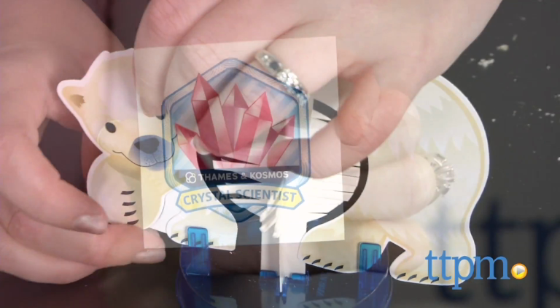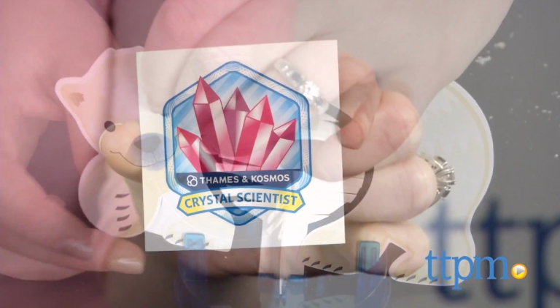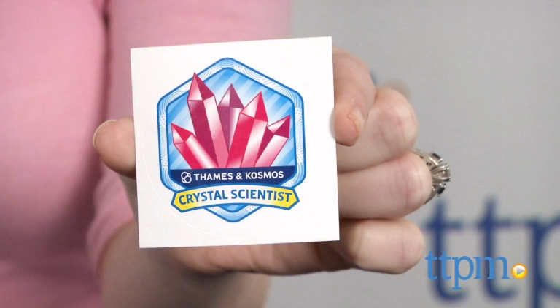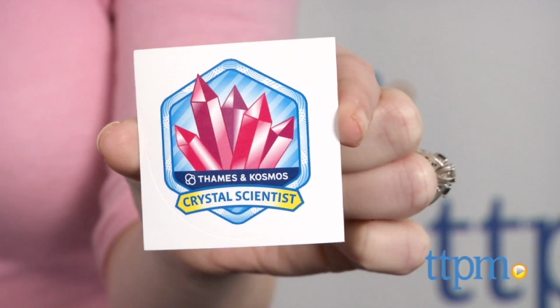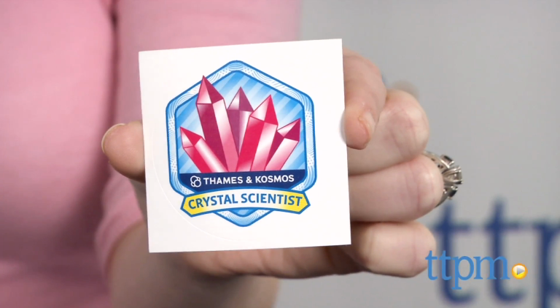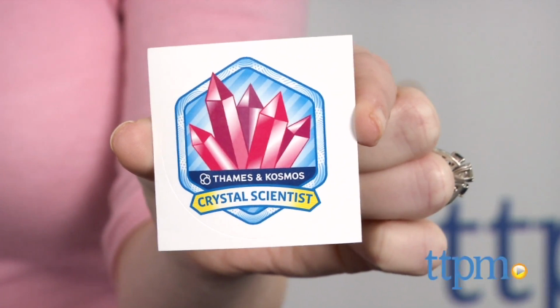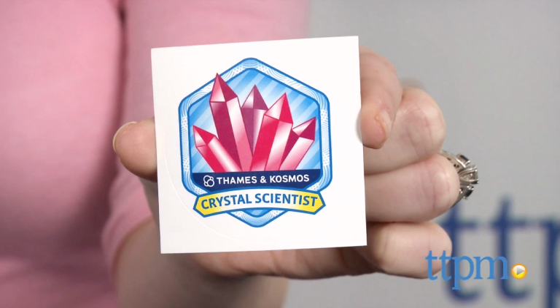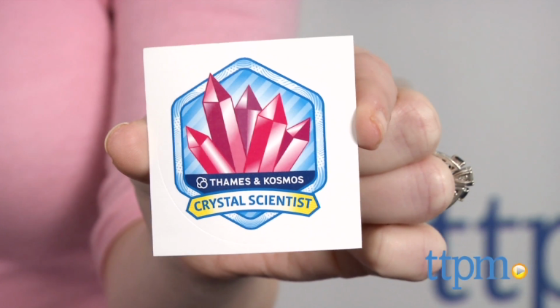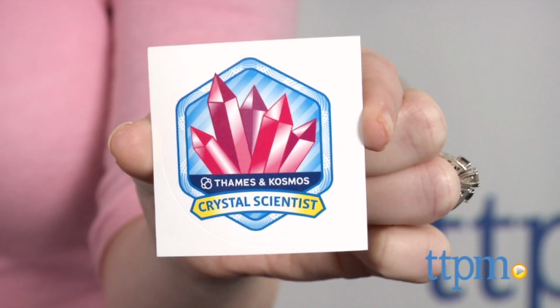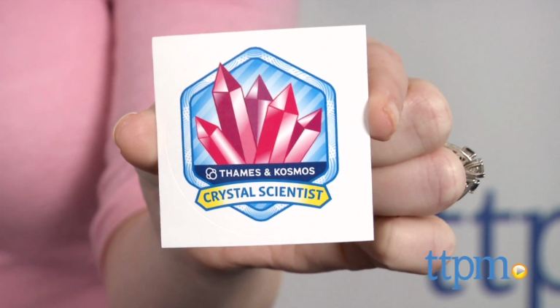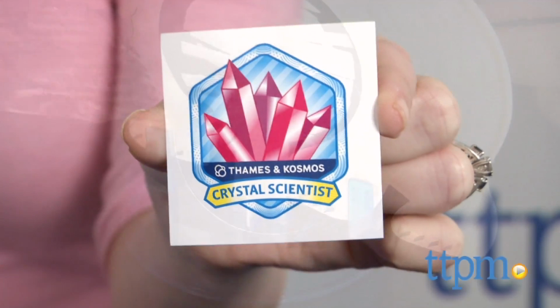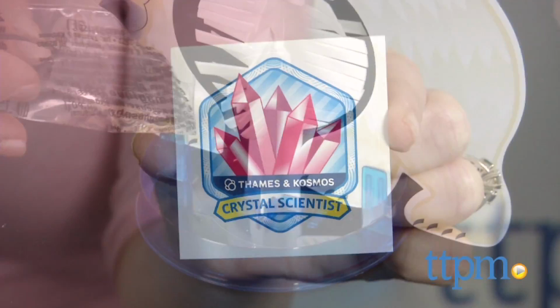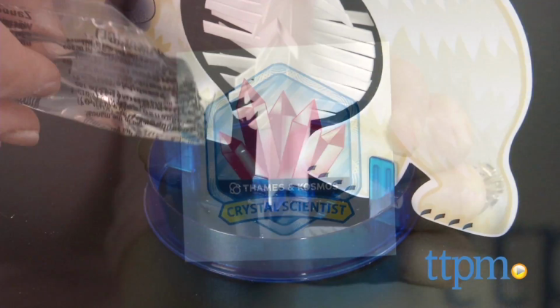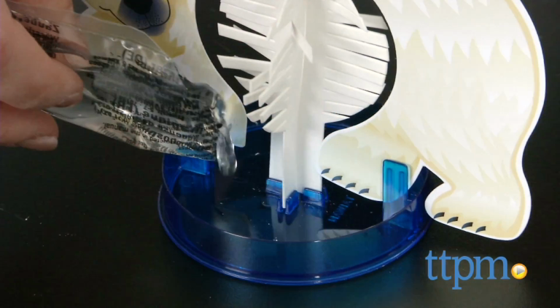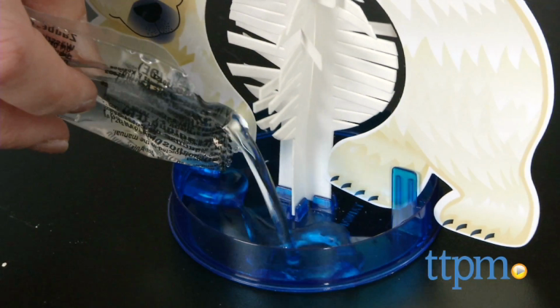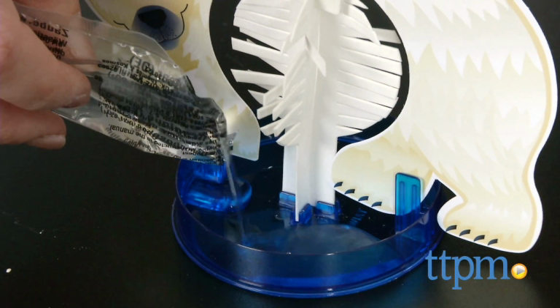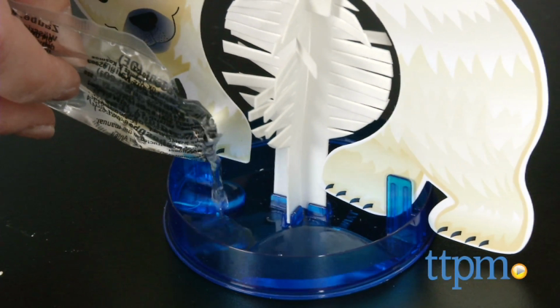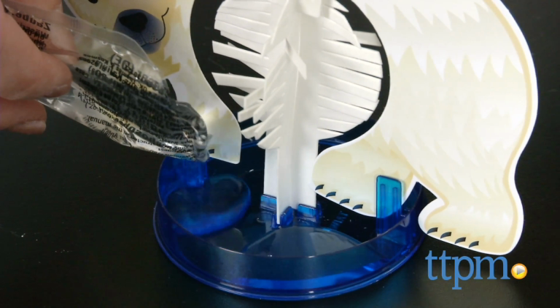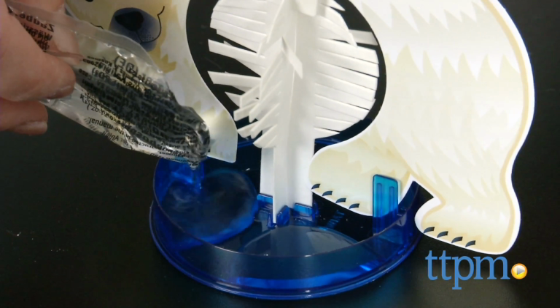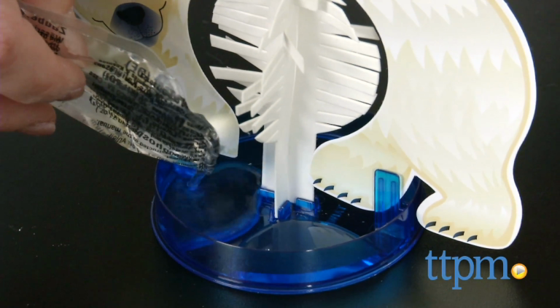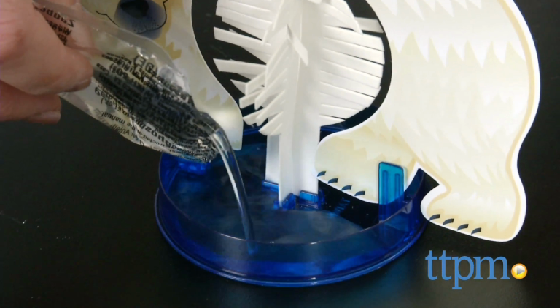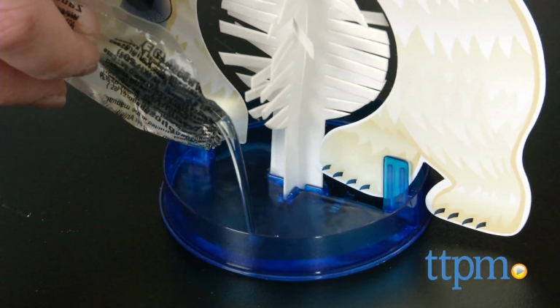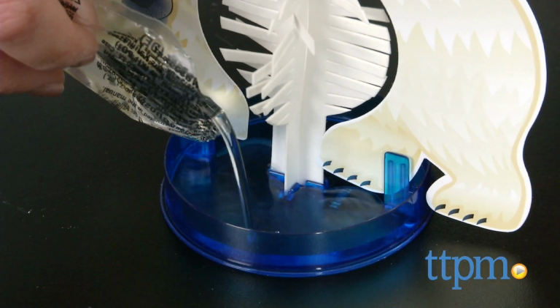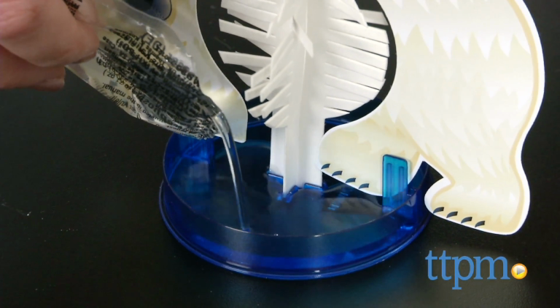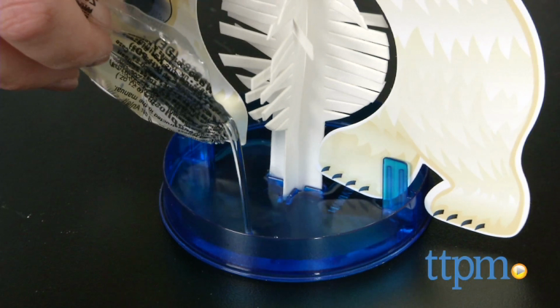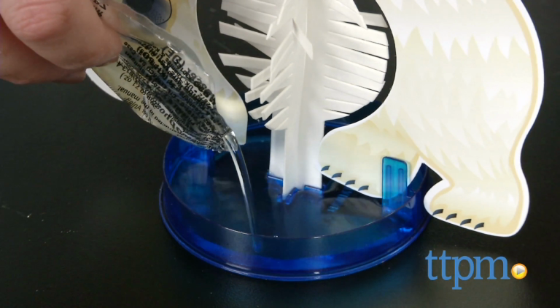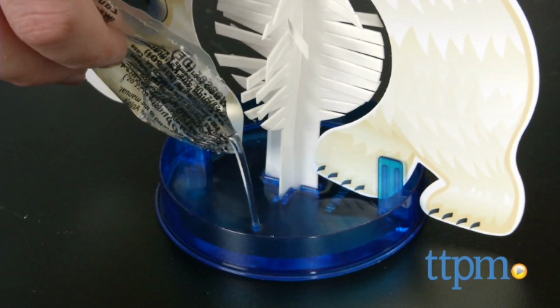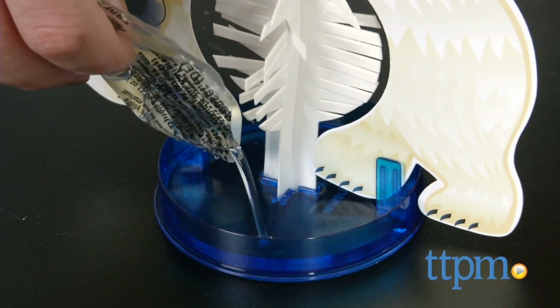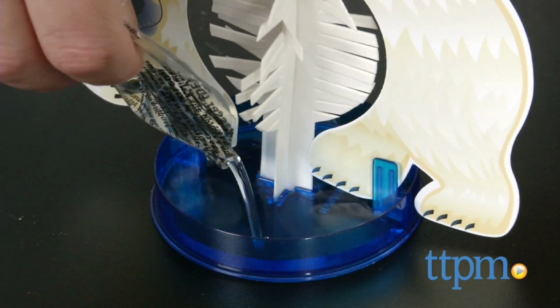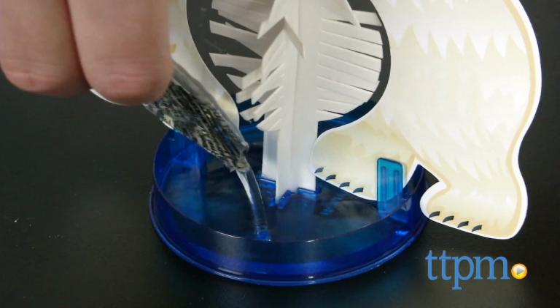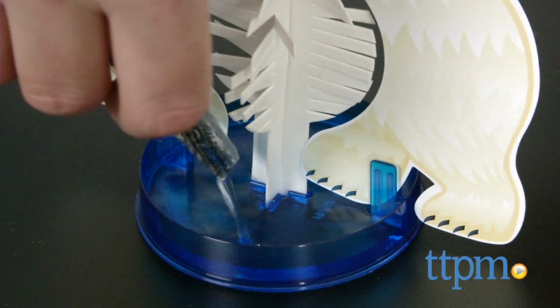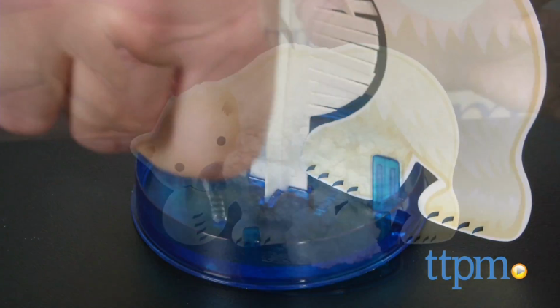It took us 5 minutes to put our polar bear together, and then growing the crystals took a little bit longer than that. The instructions were very easy to follow.